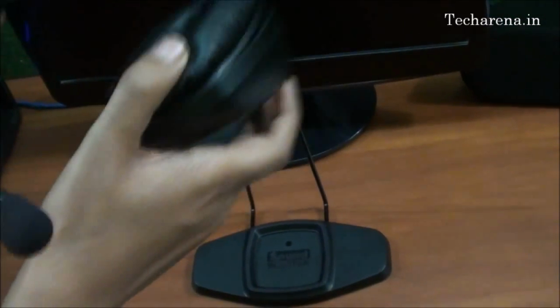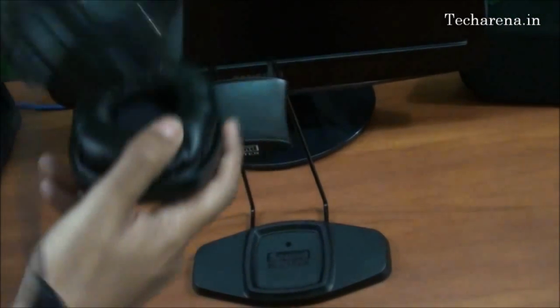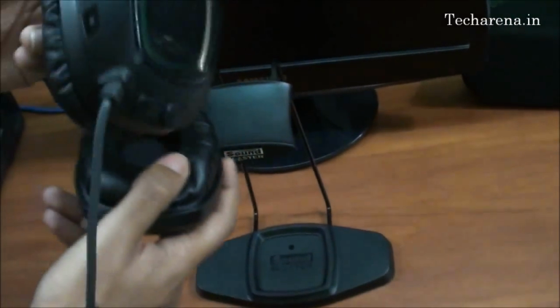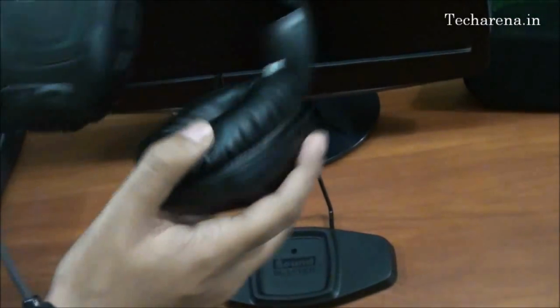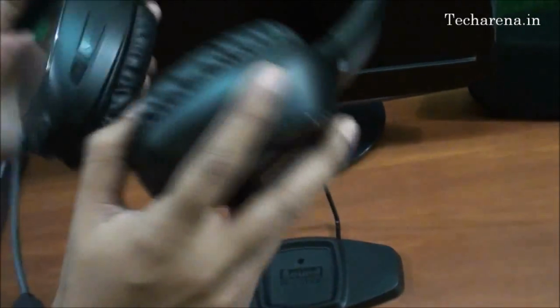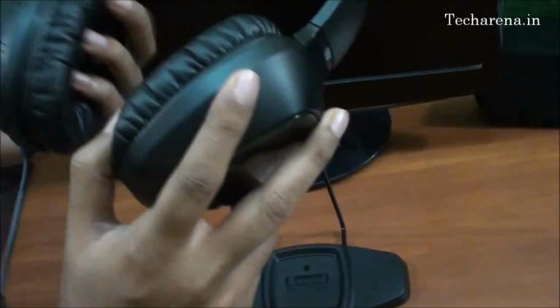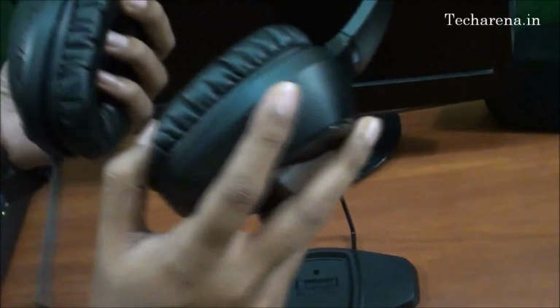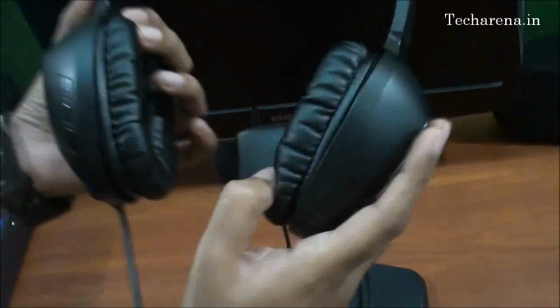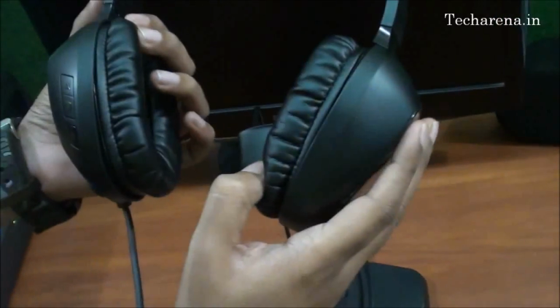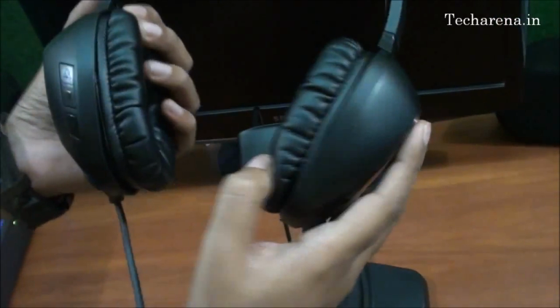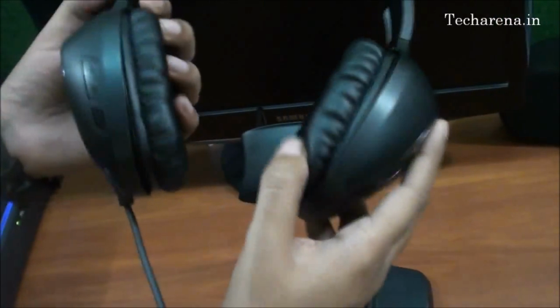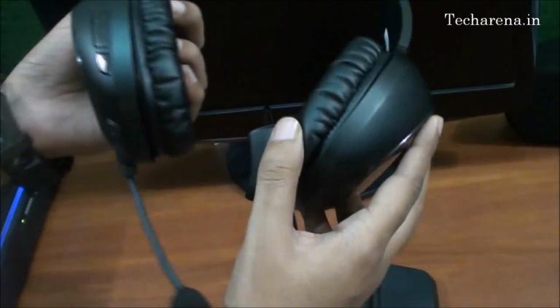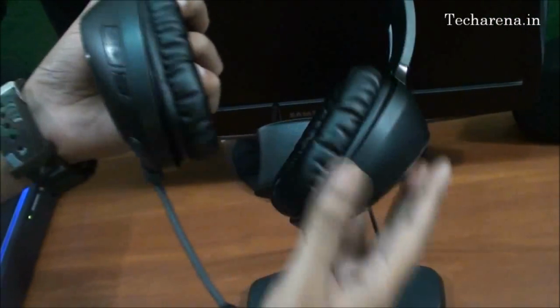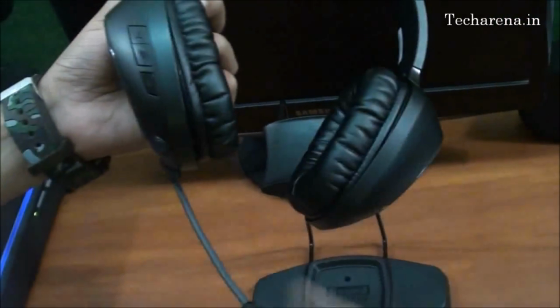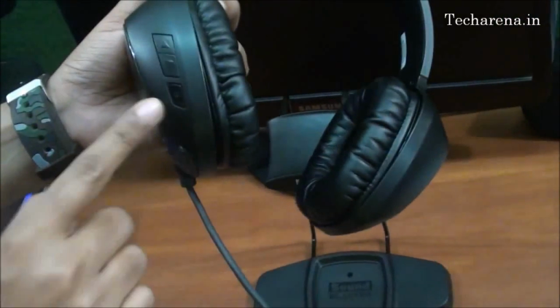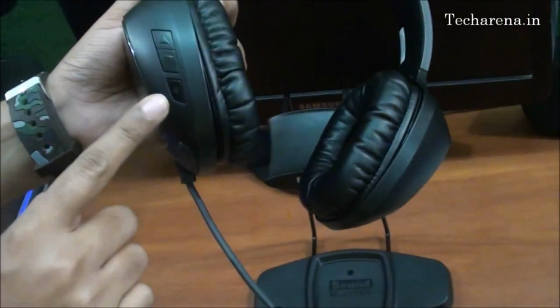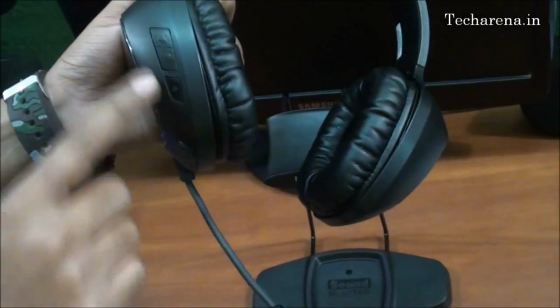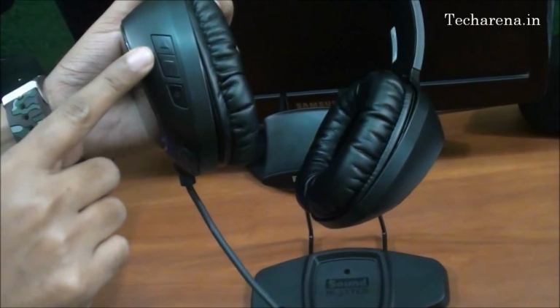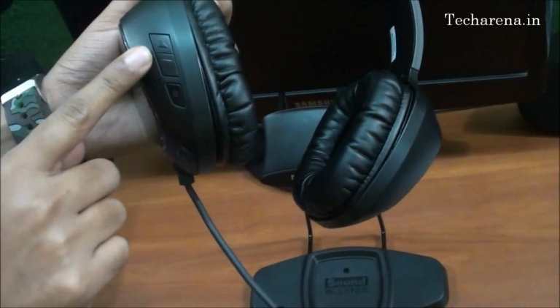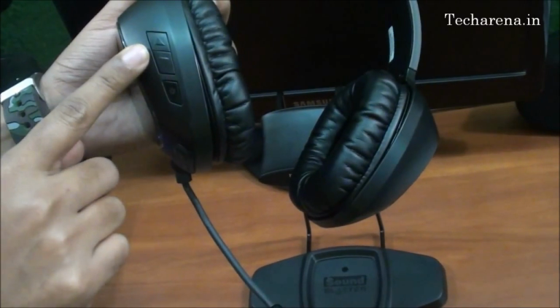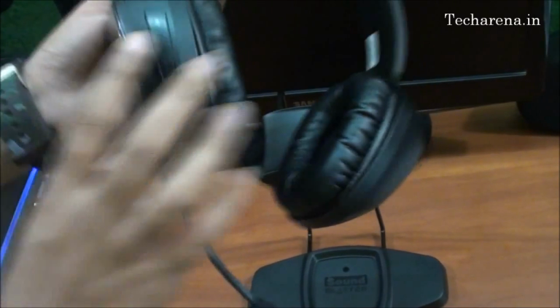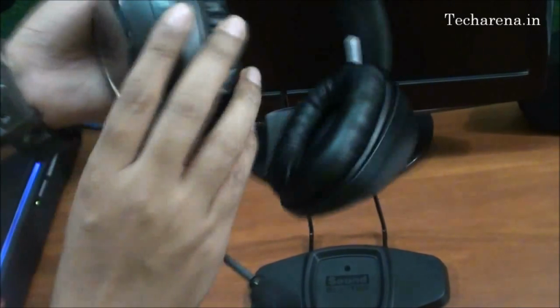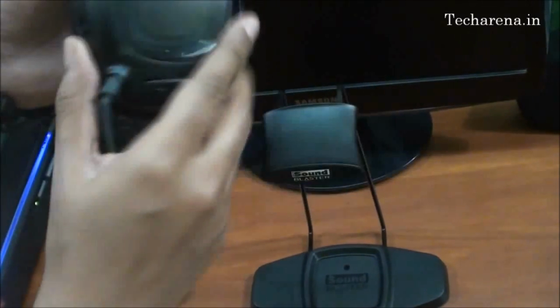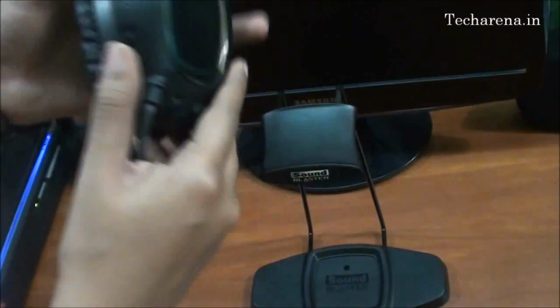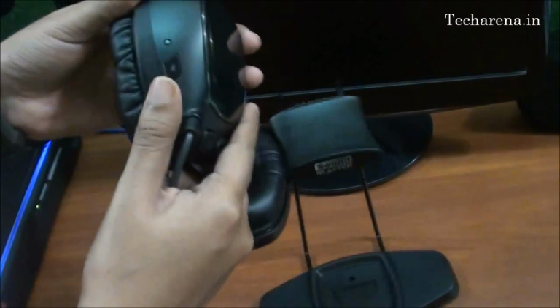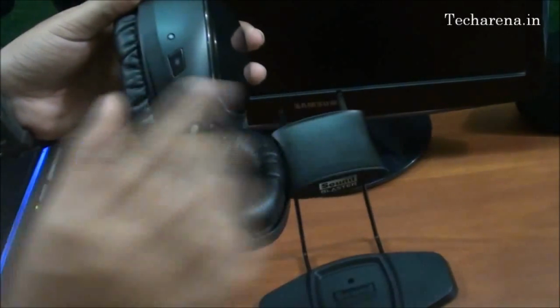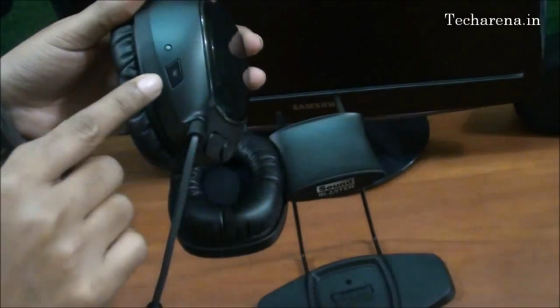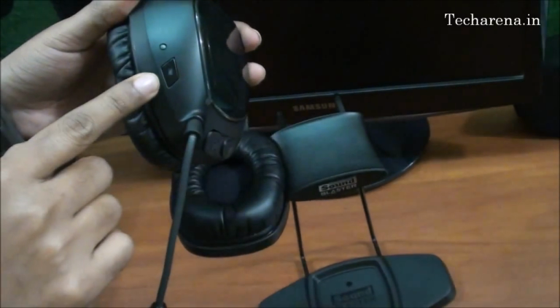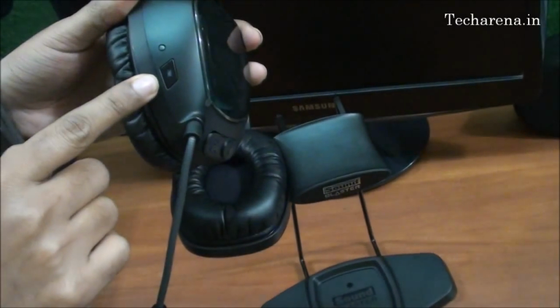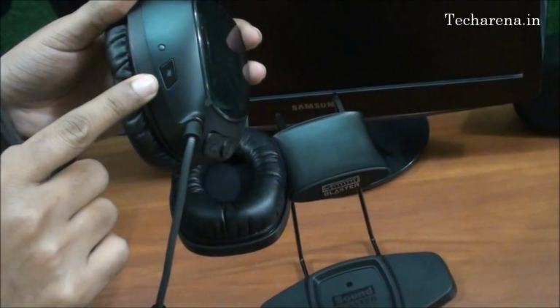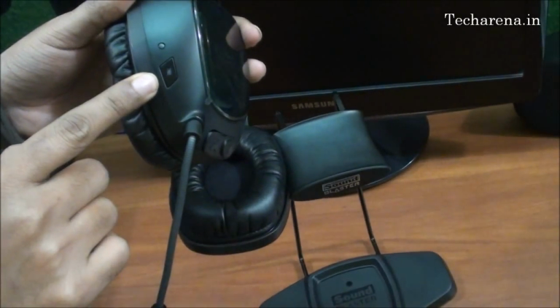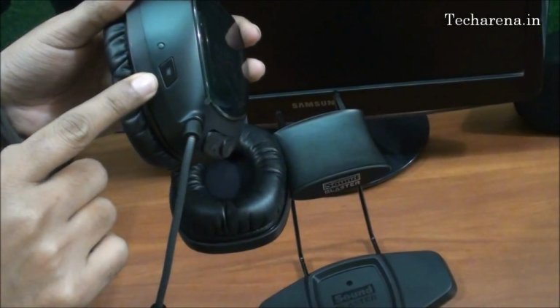I have shown the buttons before, but I will show you one more time. There is a power button here and a volume control button here. At the back side, there is a mute button for the mic.